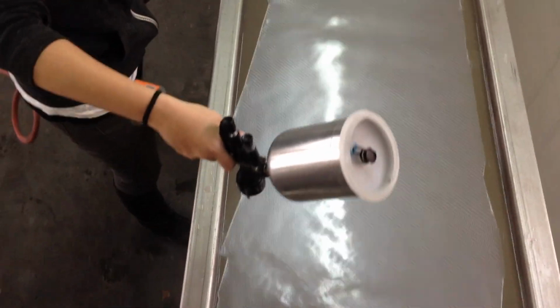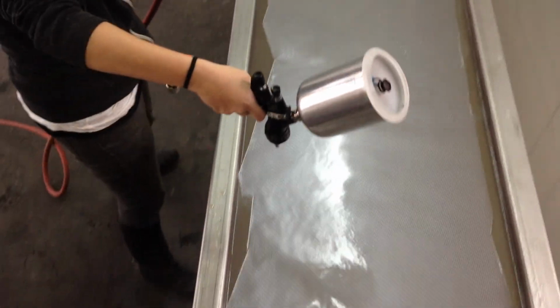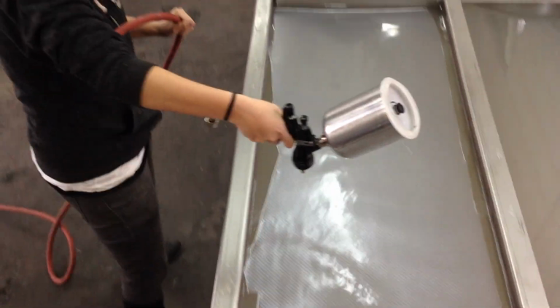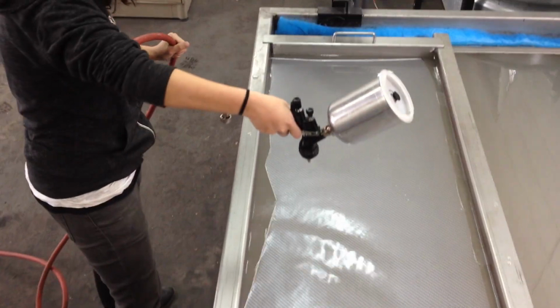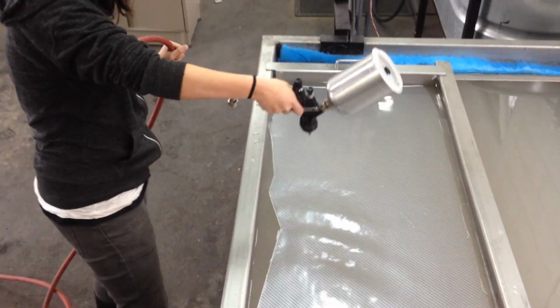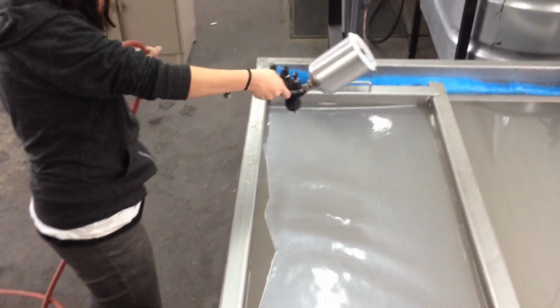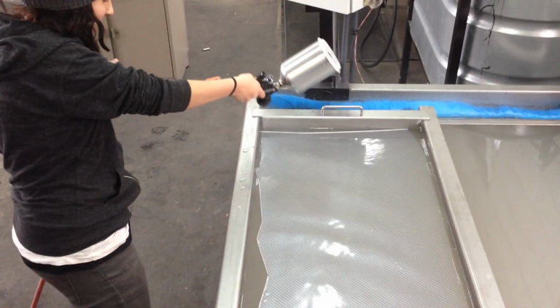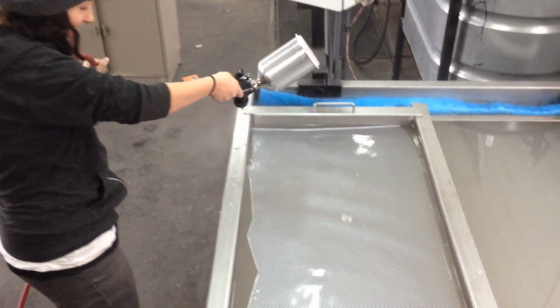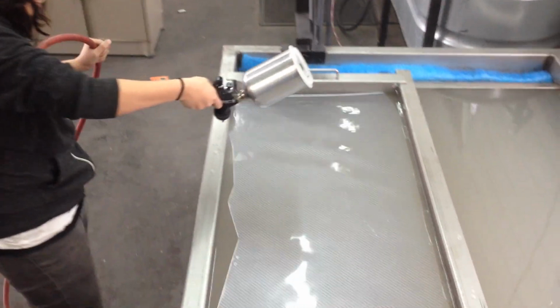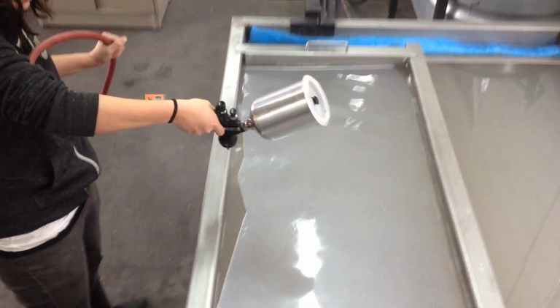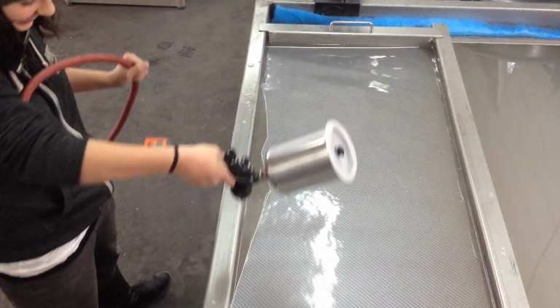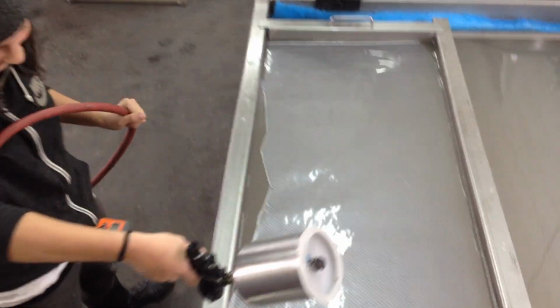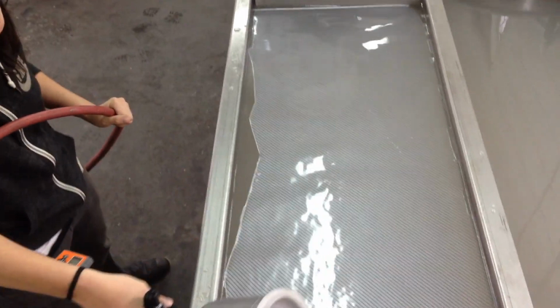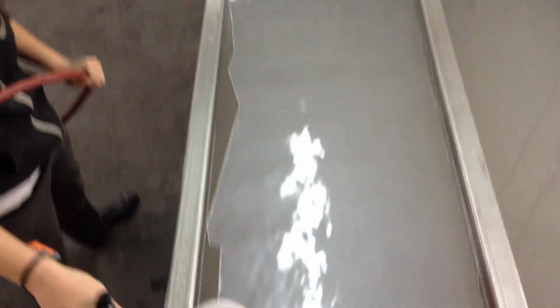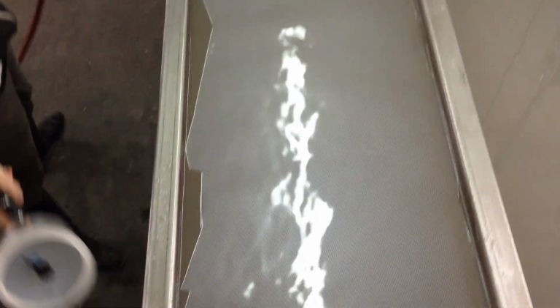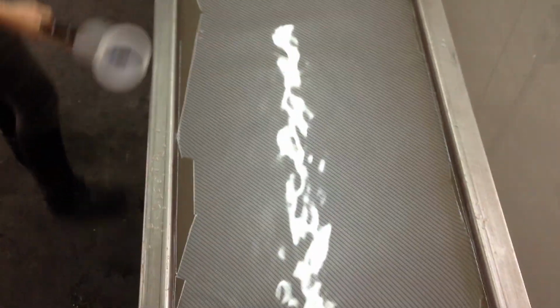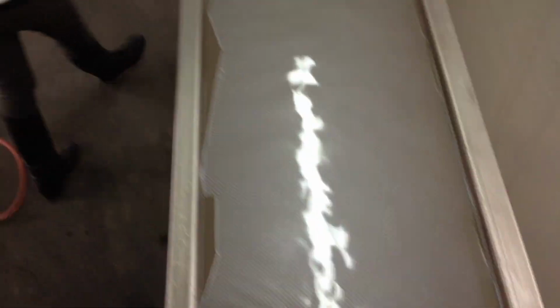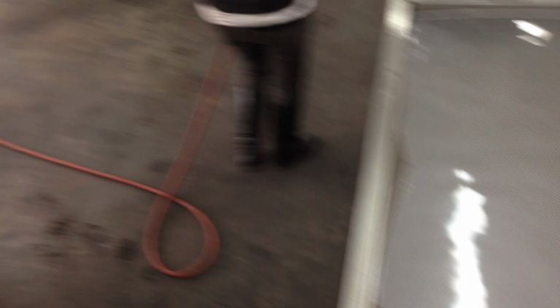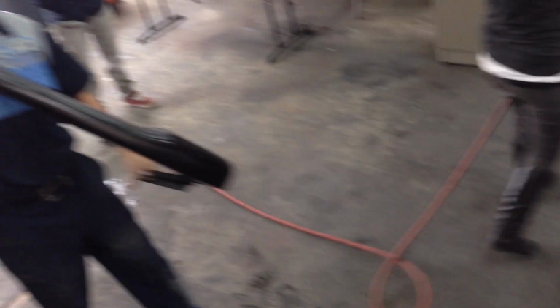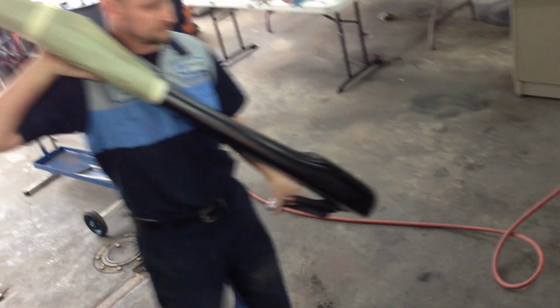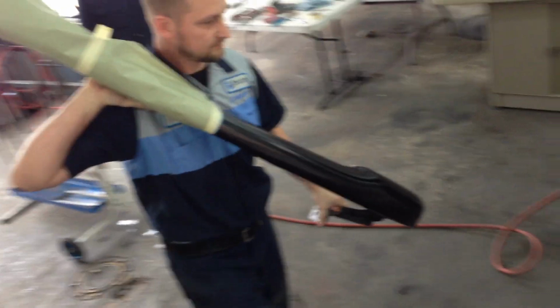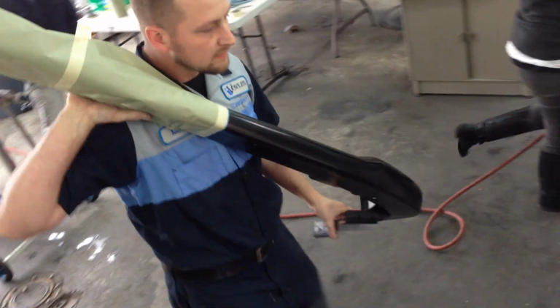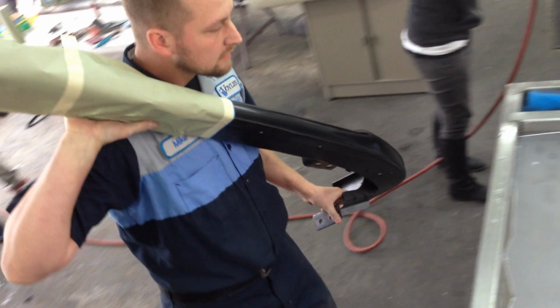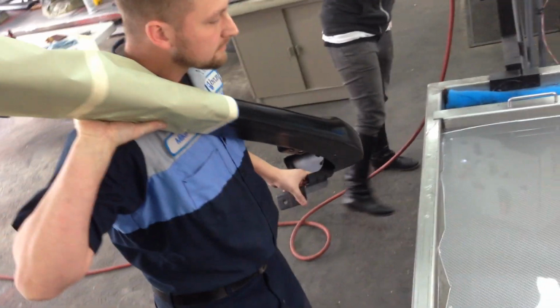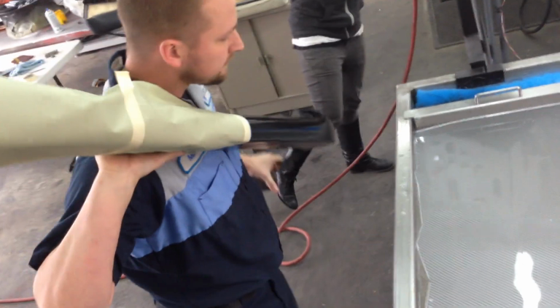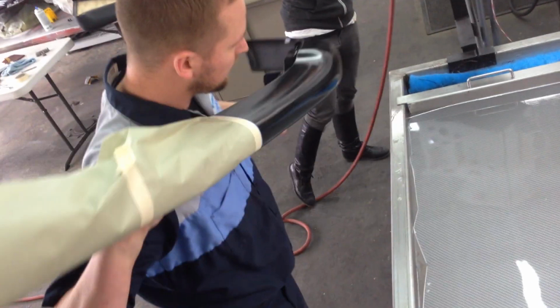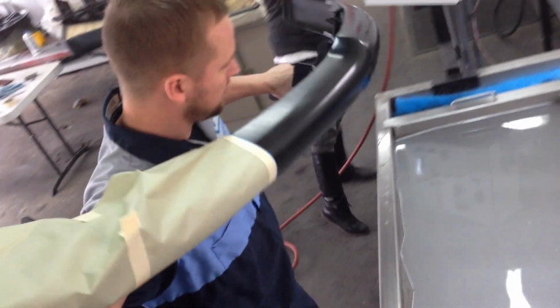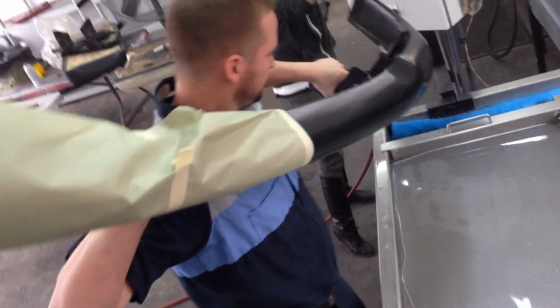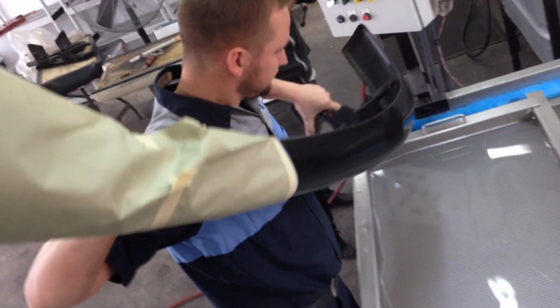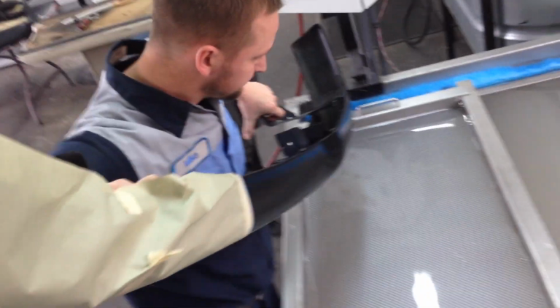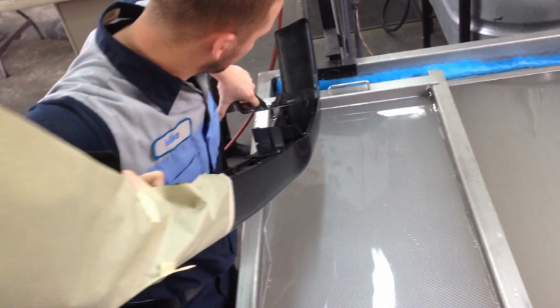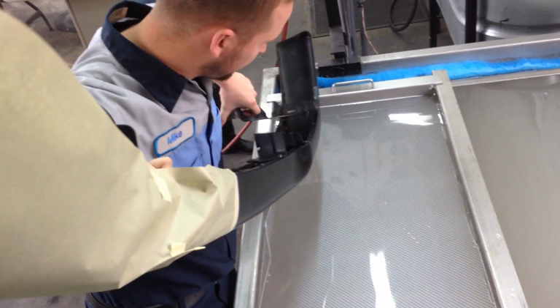Tell me how many women can do this? Not many. All right, here comes that bumper. Oh yeah, first step is perfect.